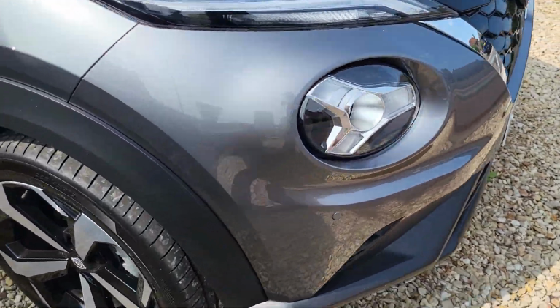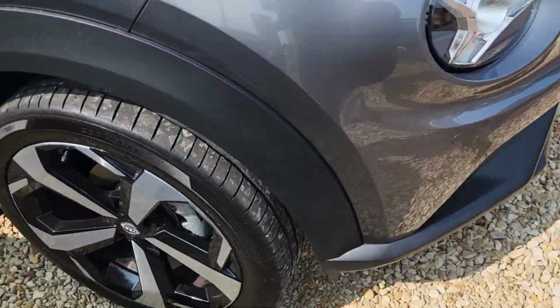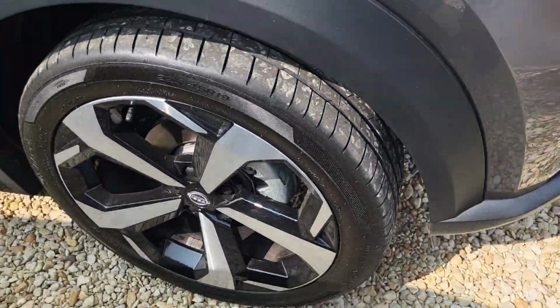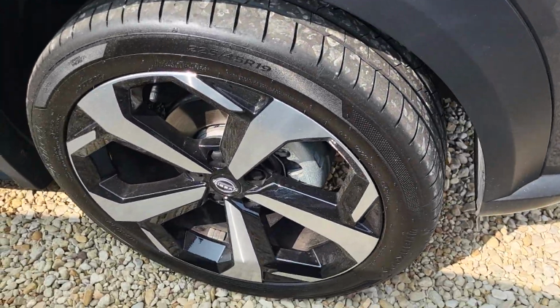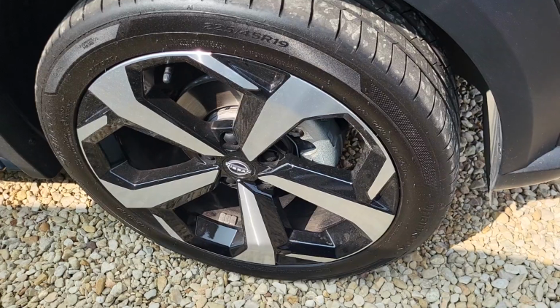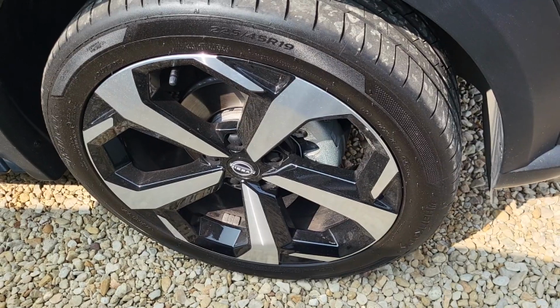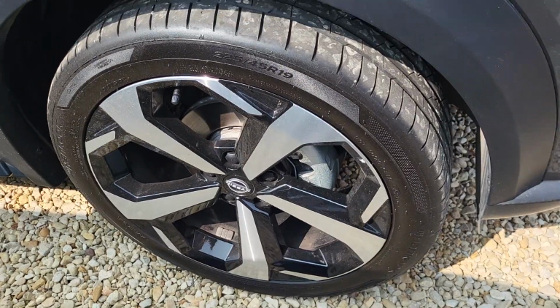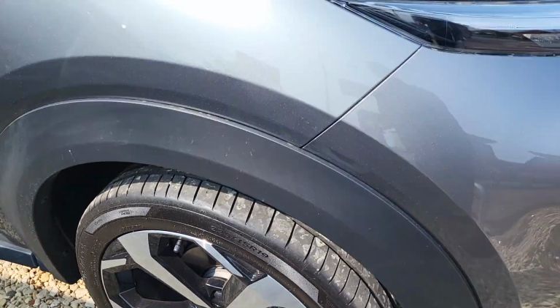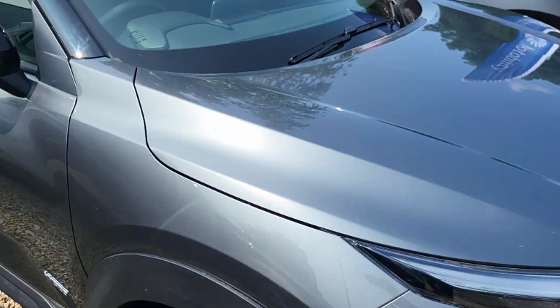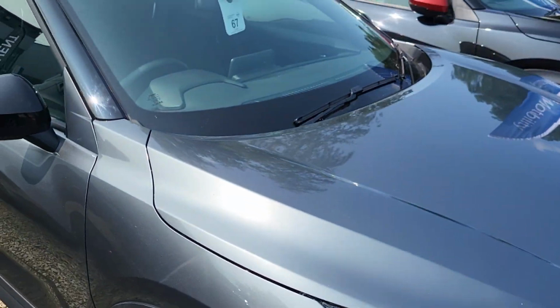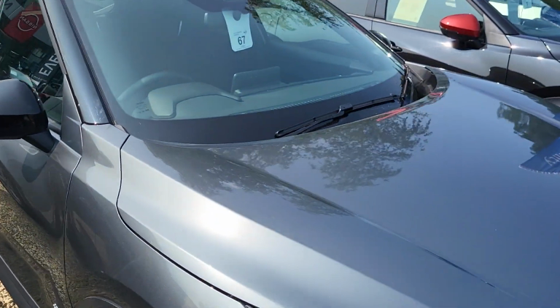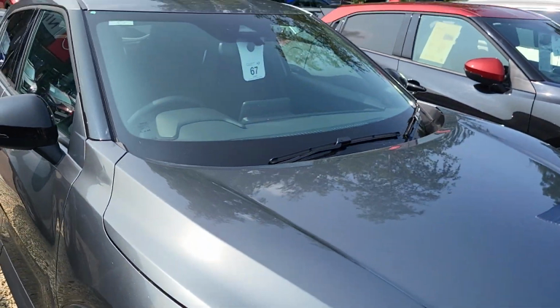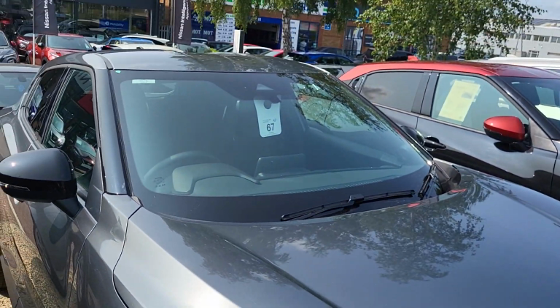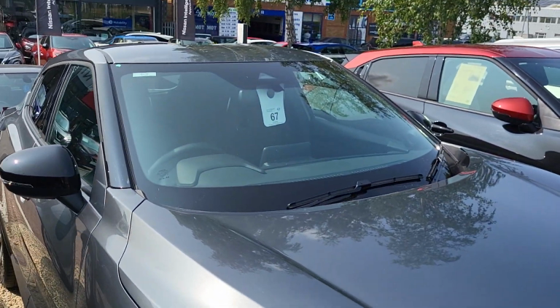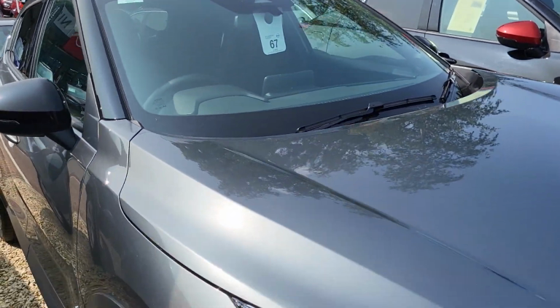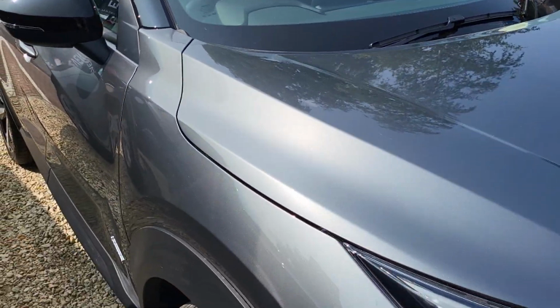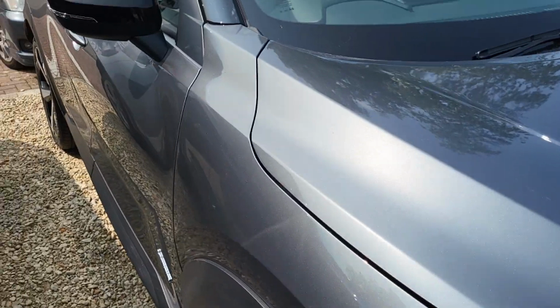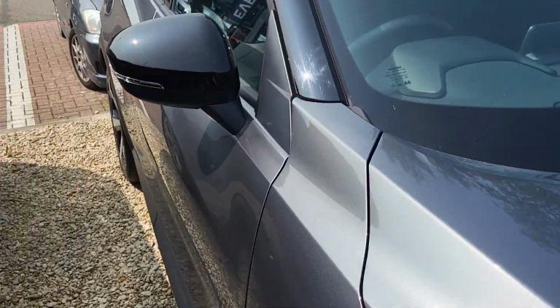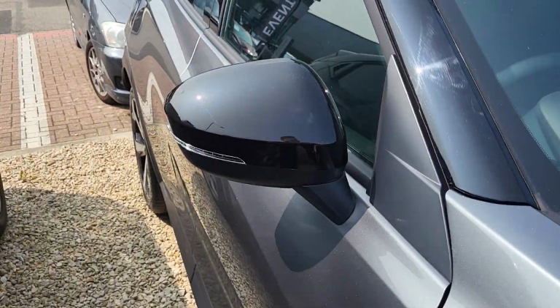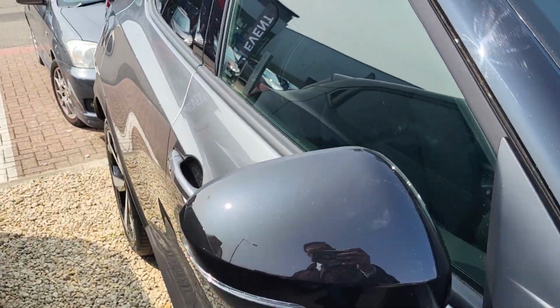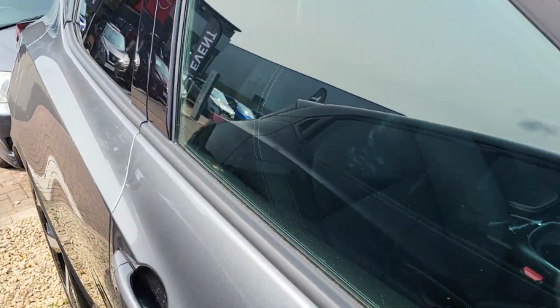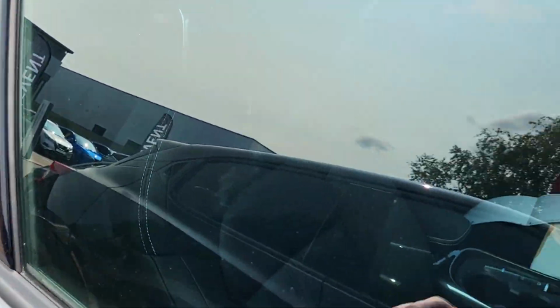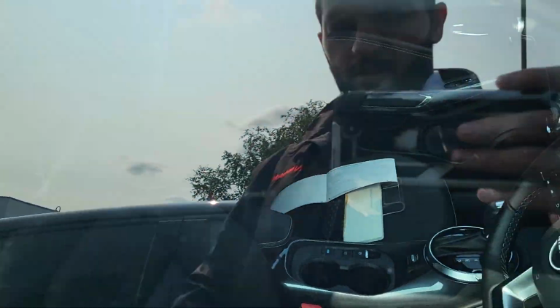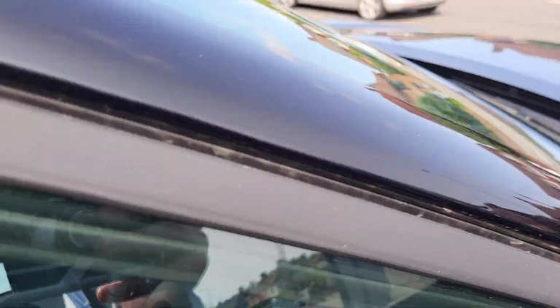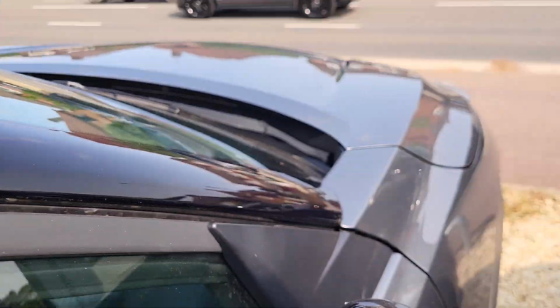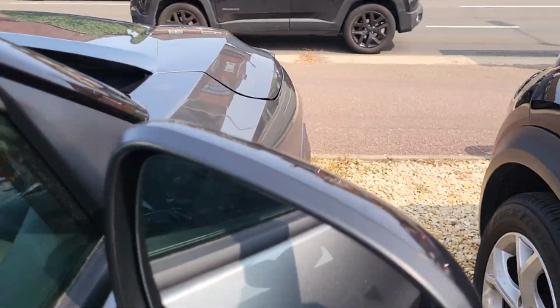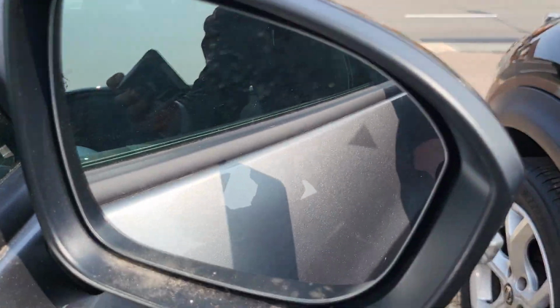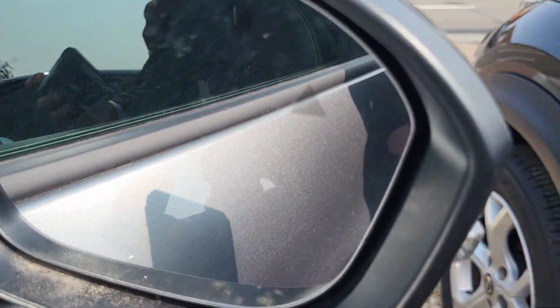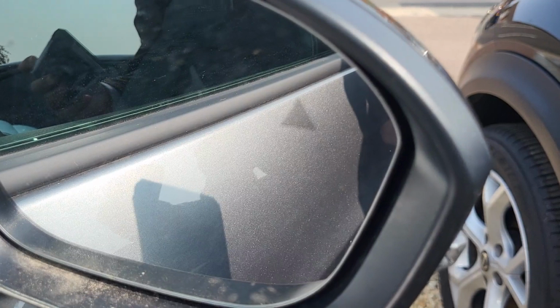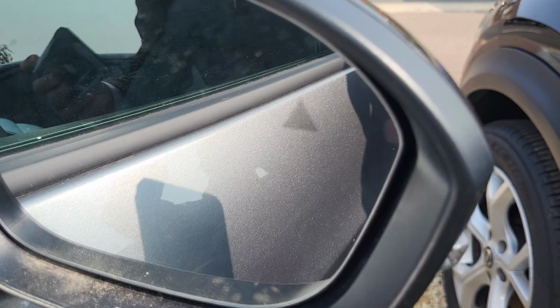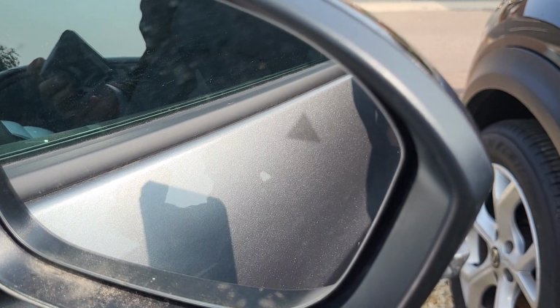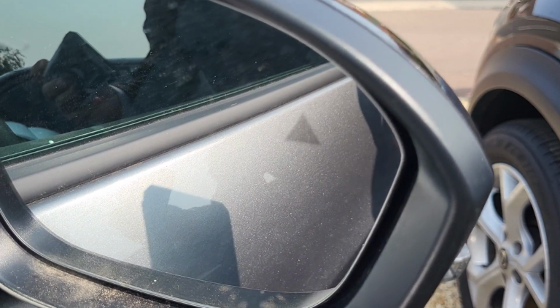19-inch diamond-cut alloy wheels. The vehicle also comes with automatic front wipers, a round-view monitor camera, and blind spot information — that's just the little triangle on the mirror there.